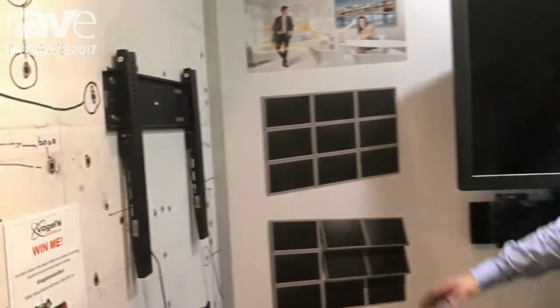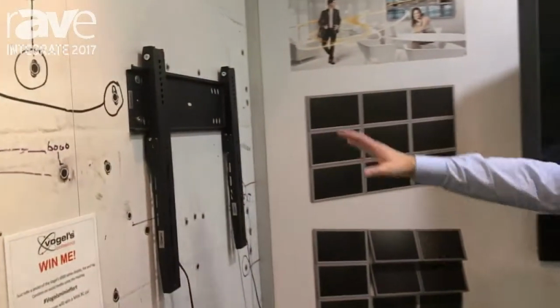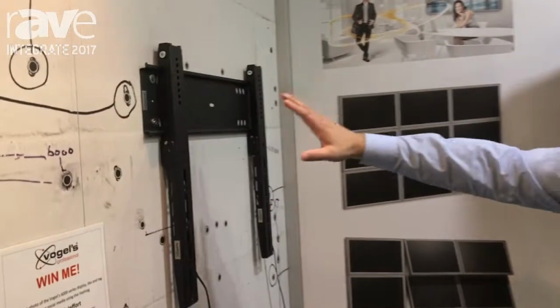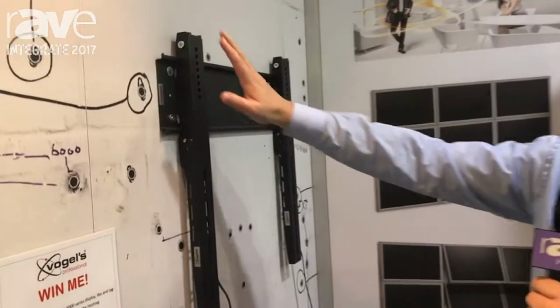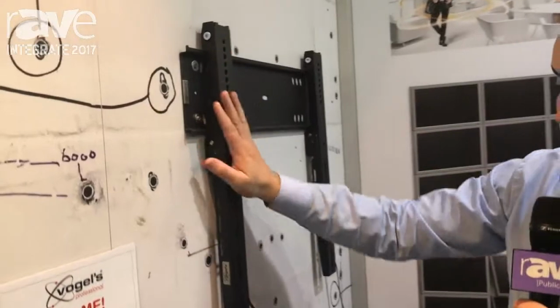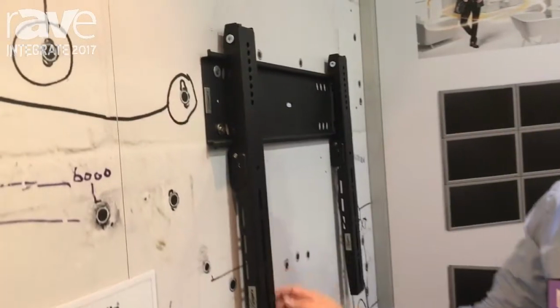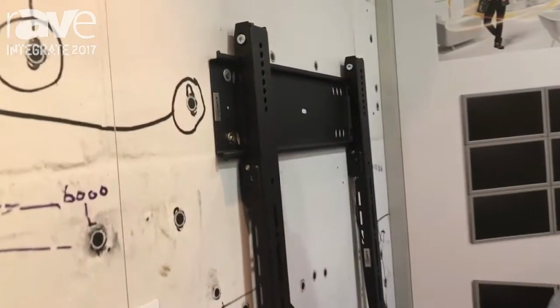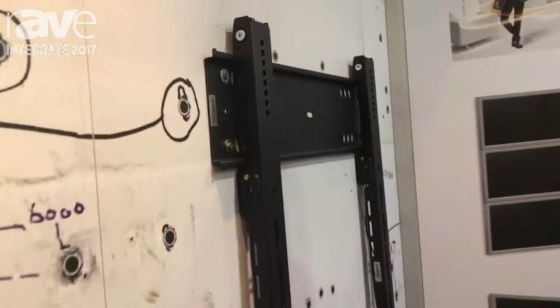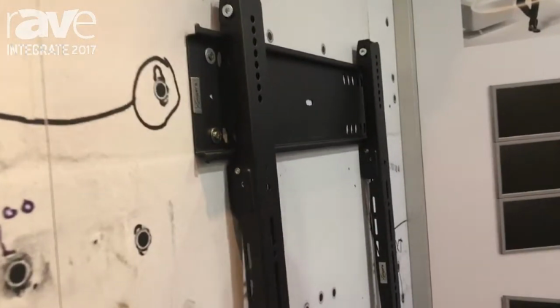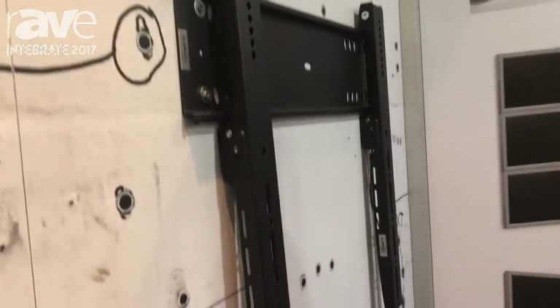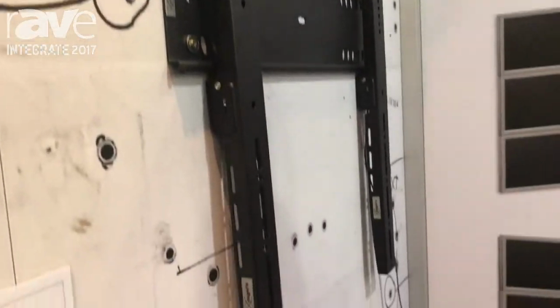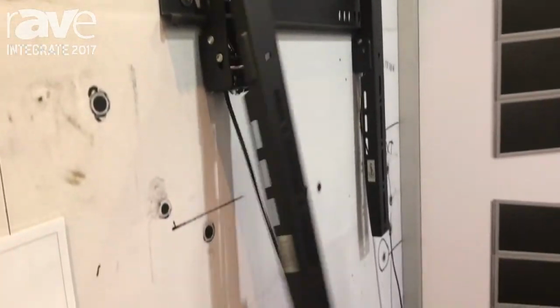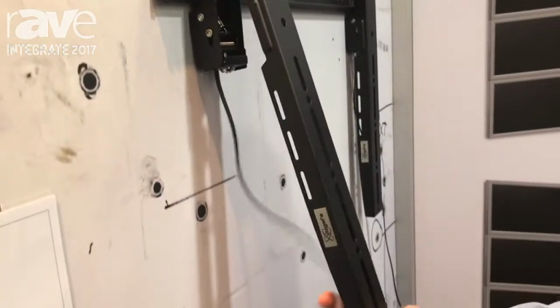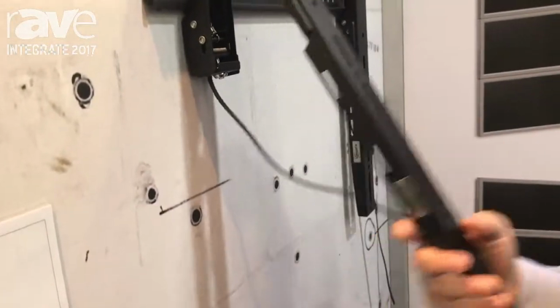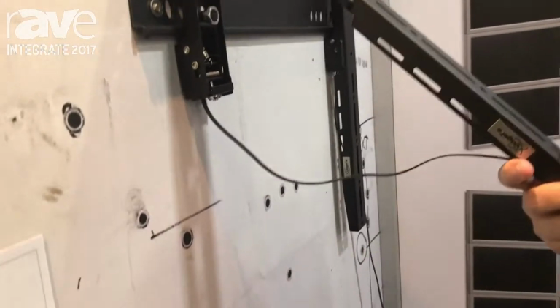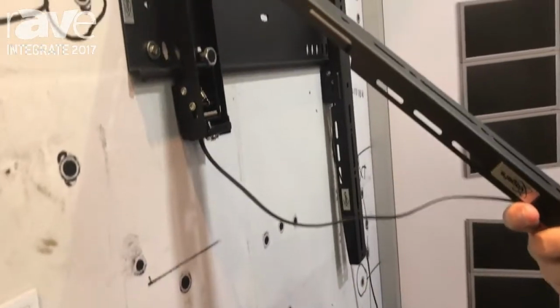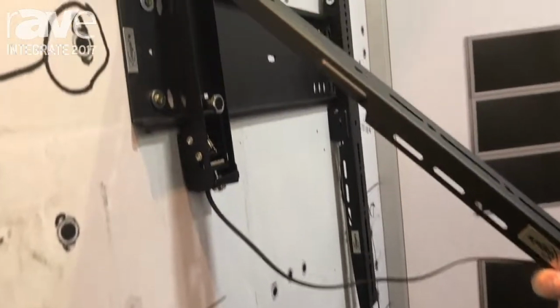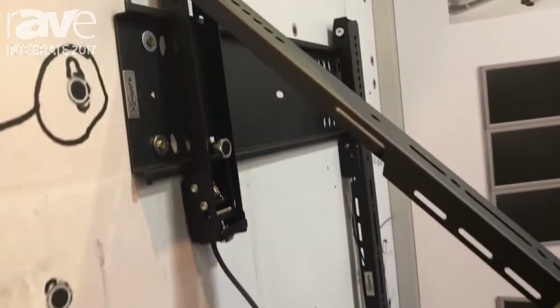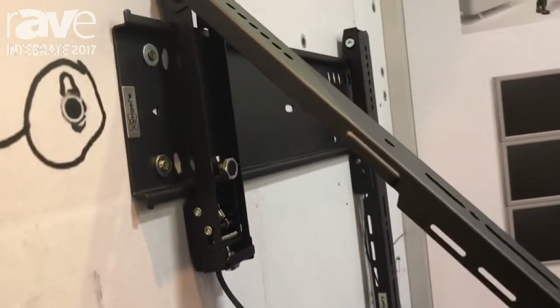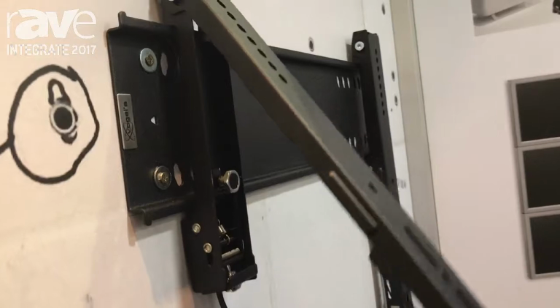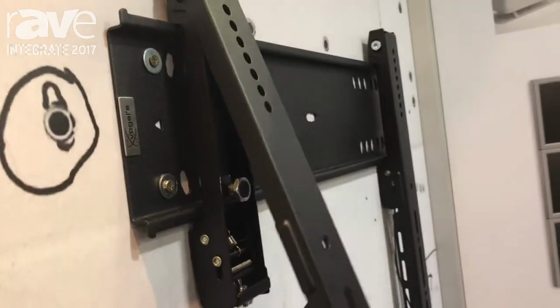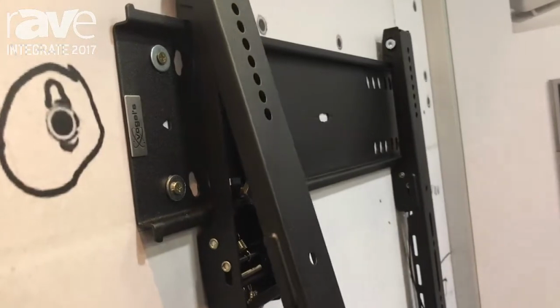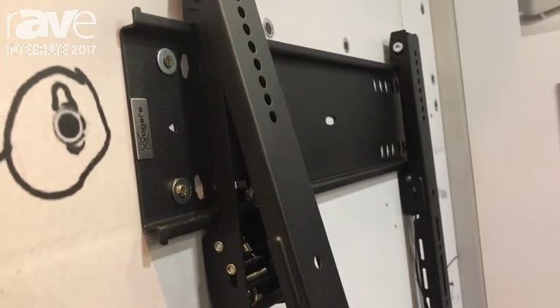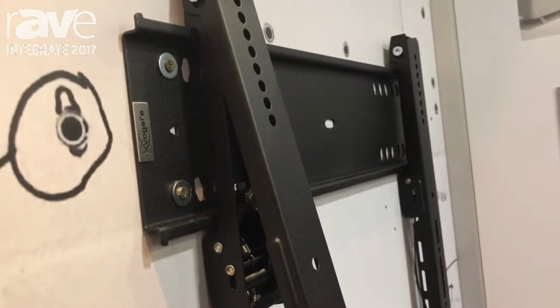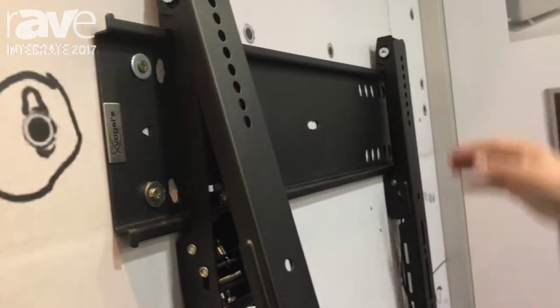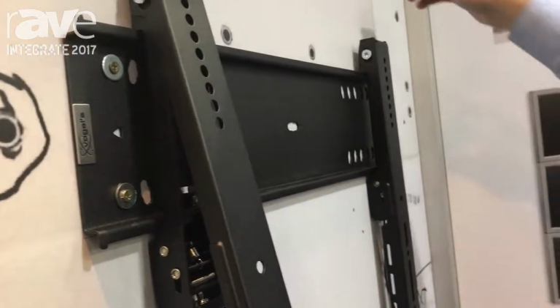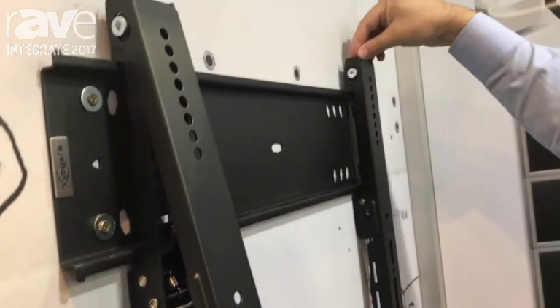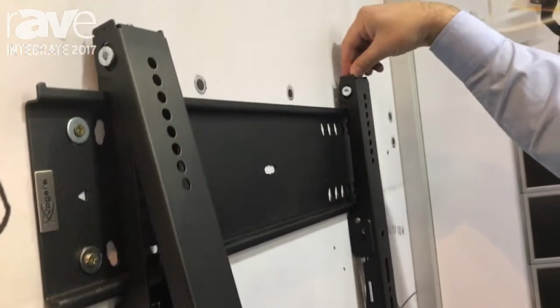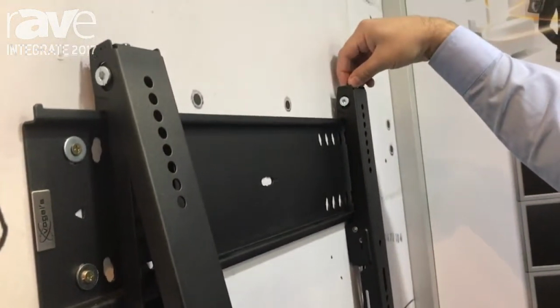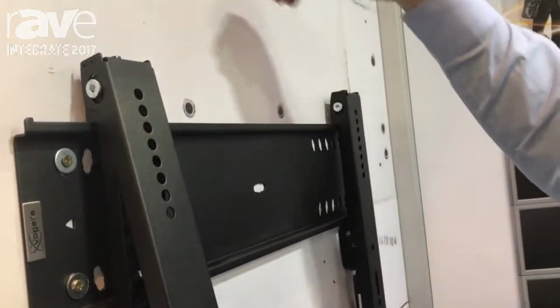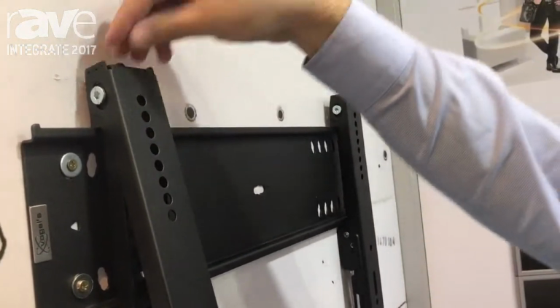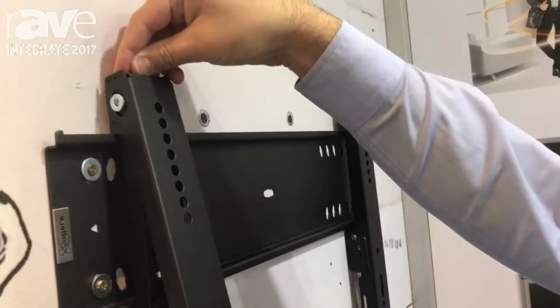Starting with our flat model, very easy to use. You just unlock the model from the wall plate. You've even got a service position available. We have a levelling display on top of each arm.